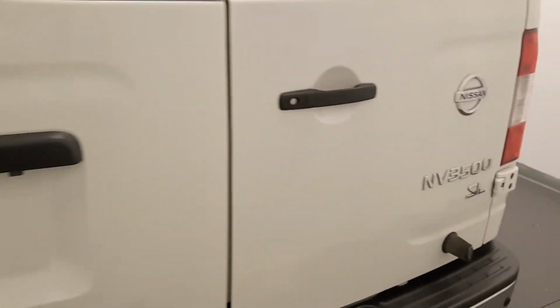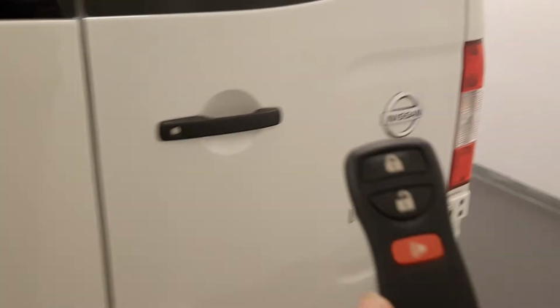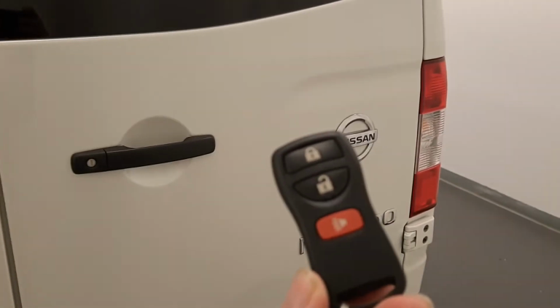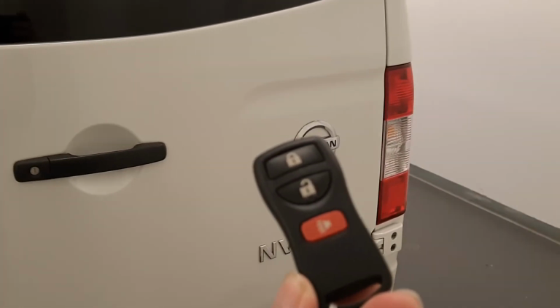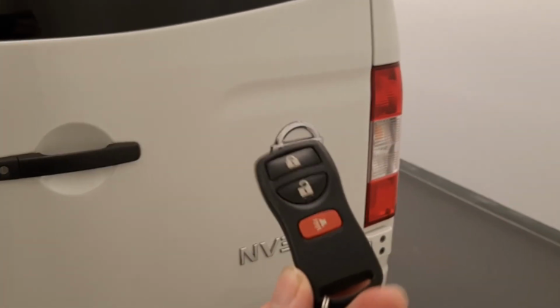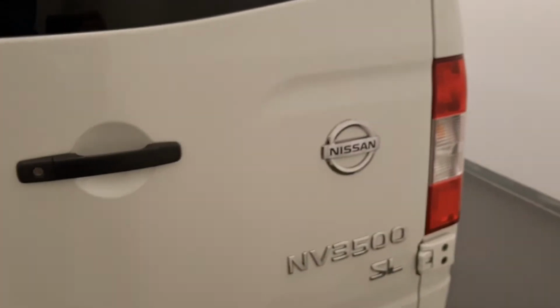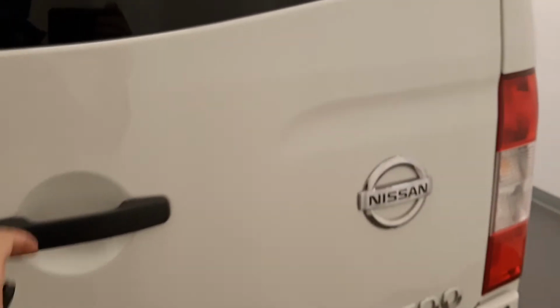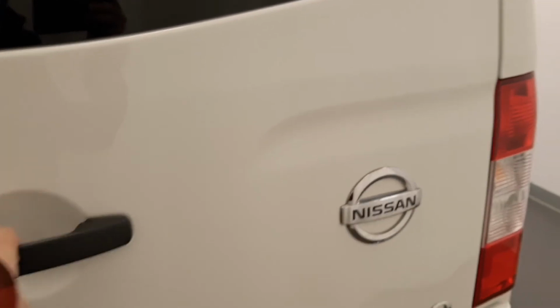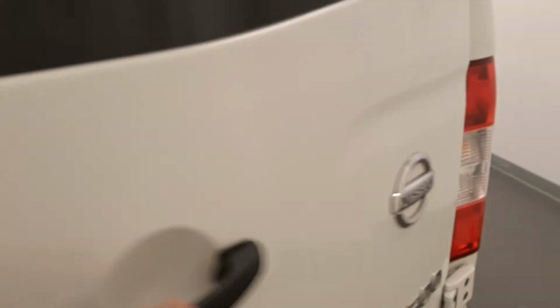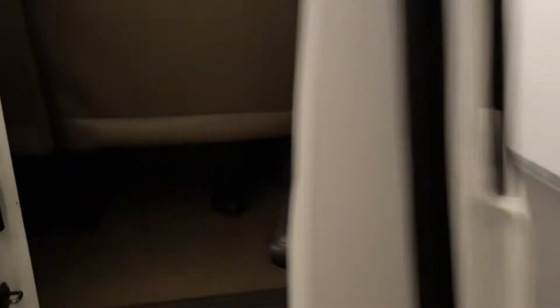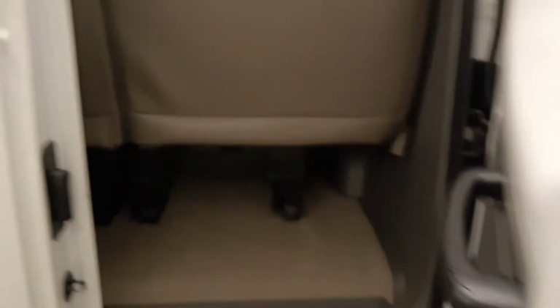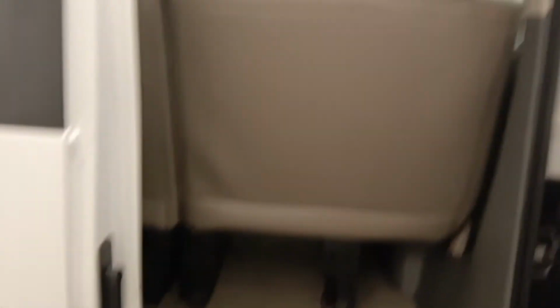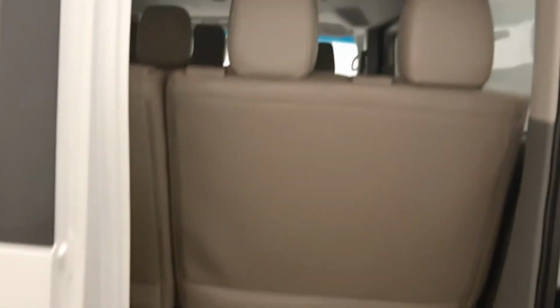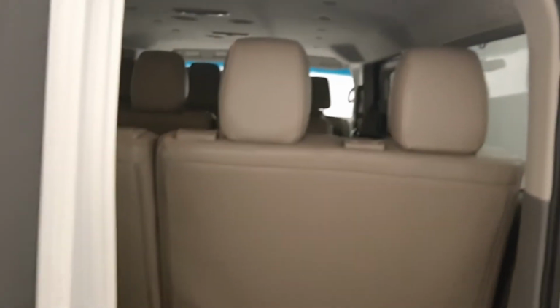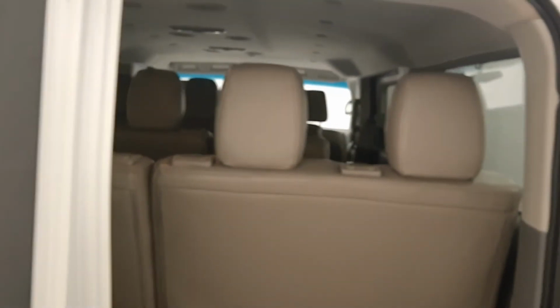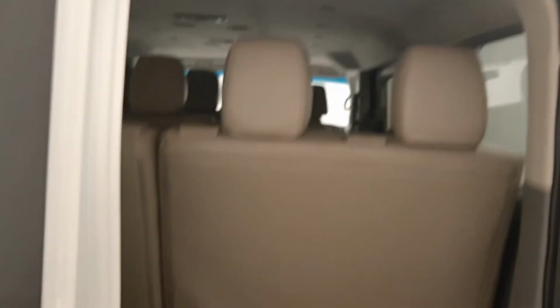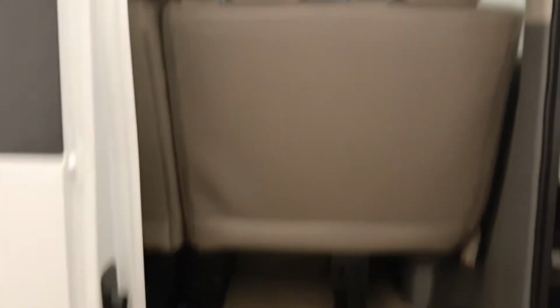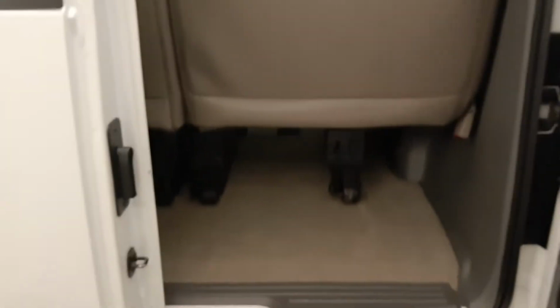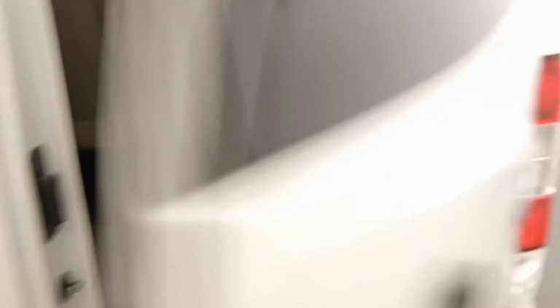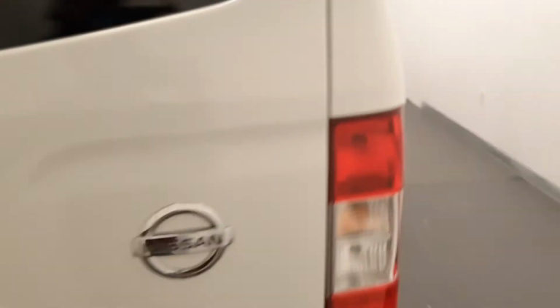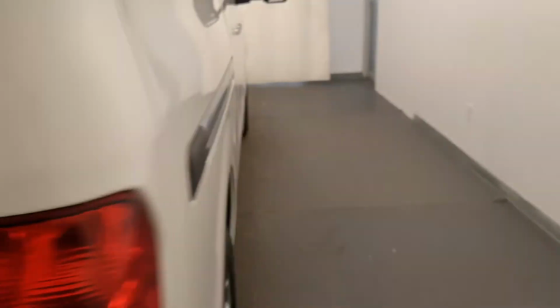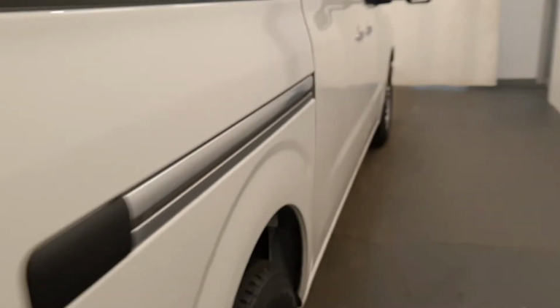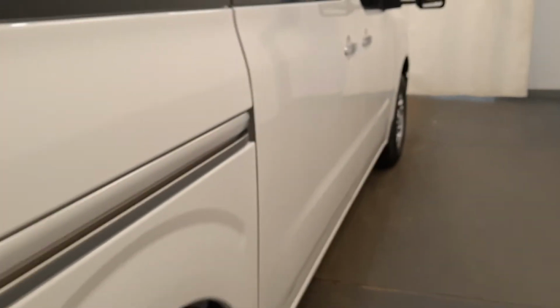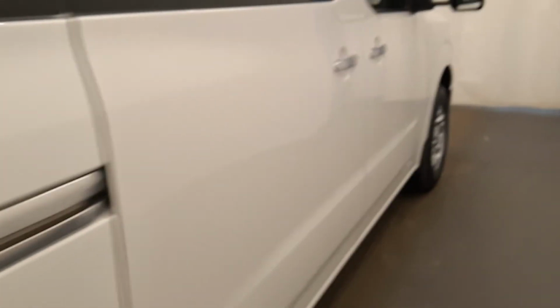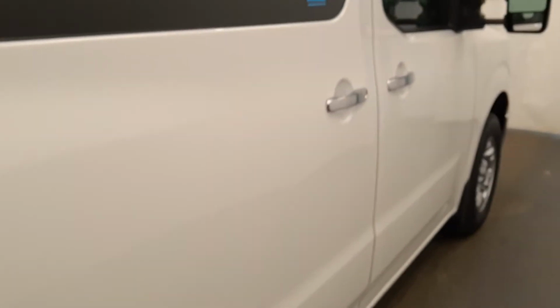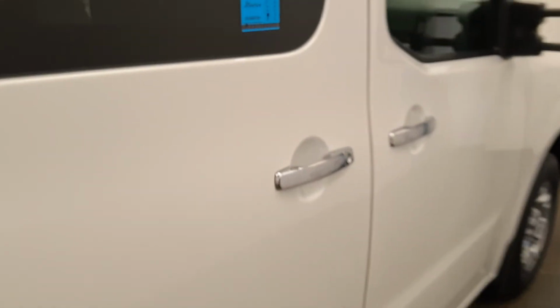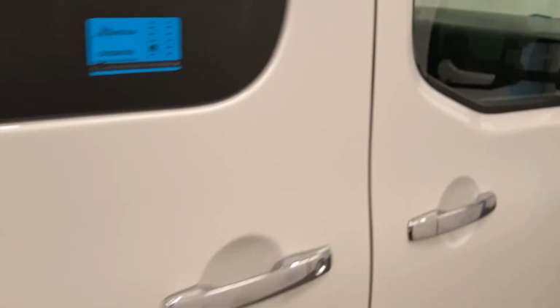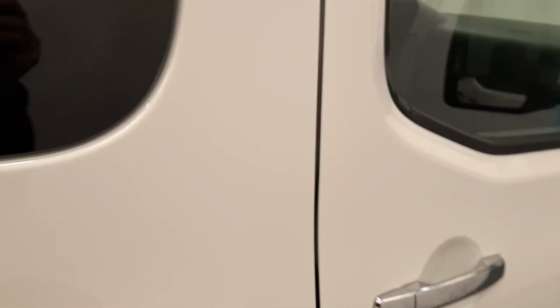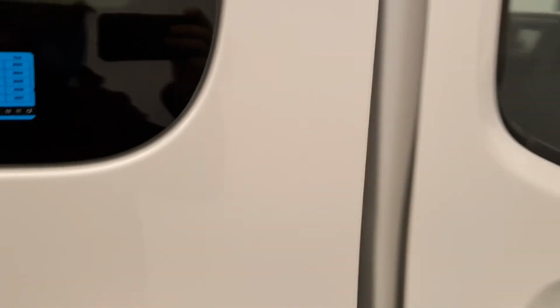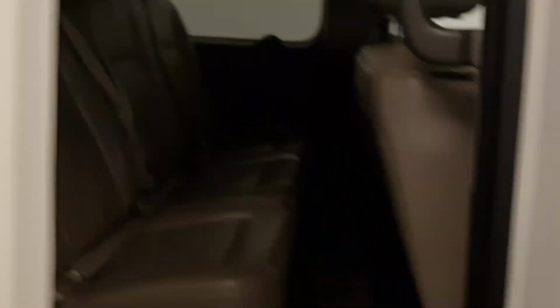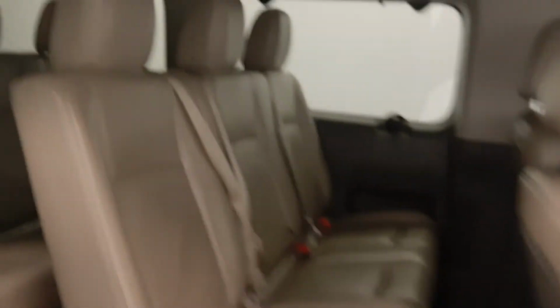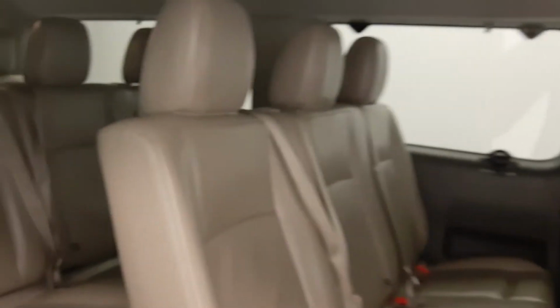Here's the key fob. There is also more storage space. The passenger side includes a lot more seating.